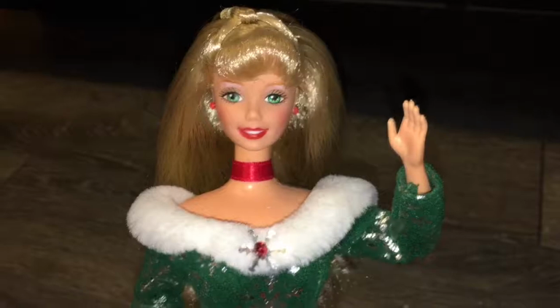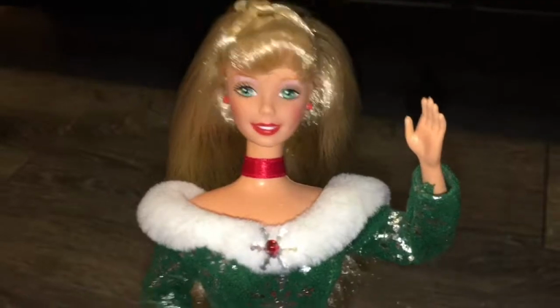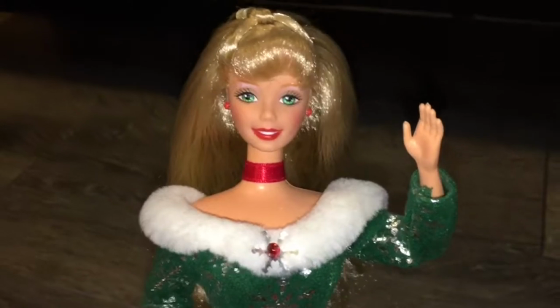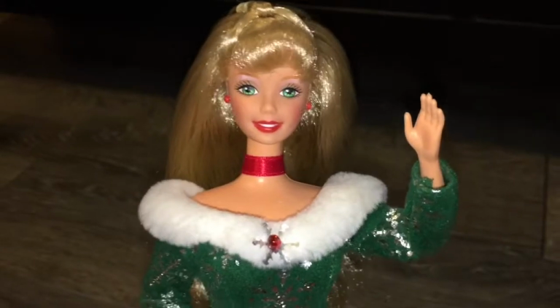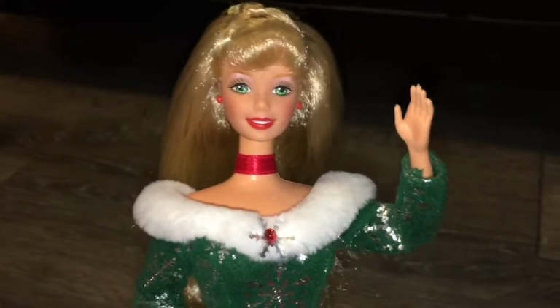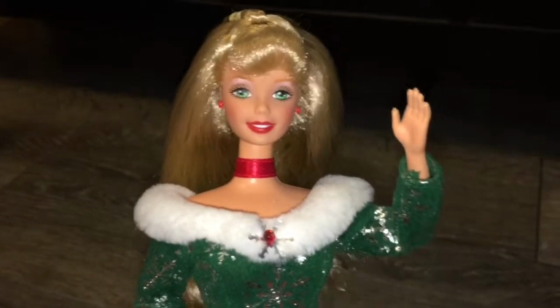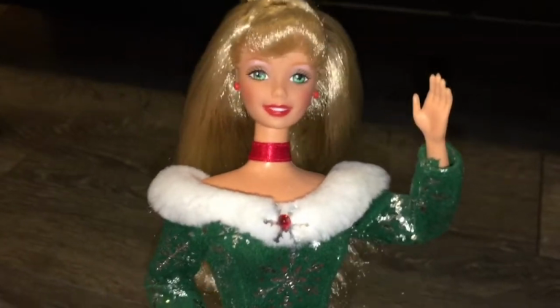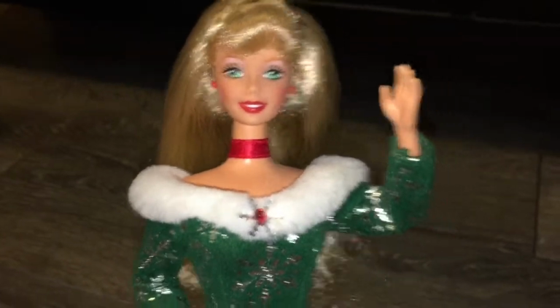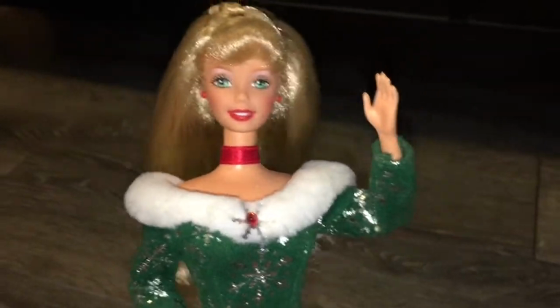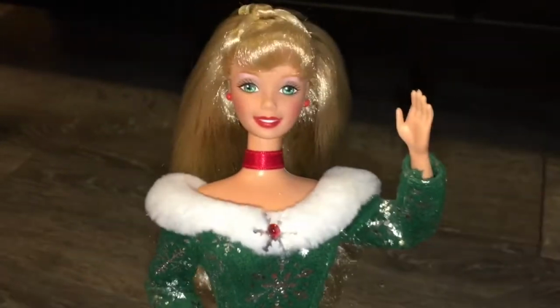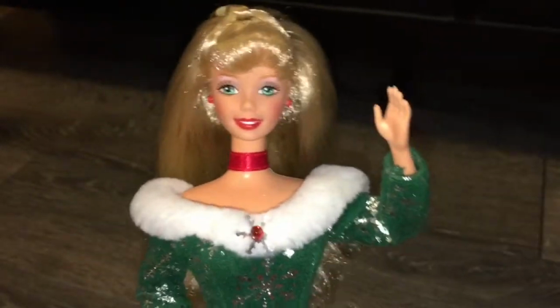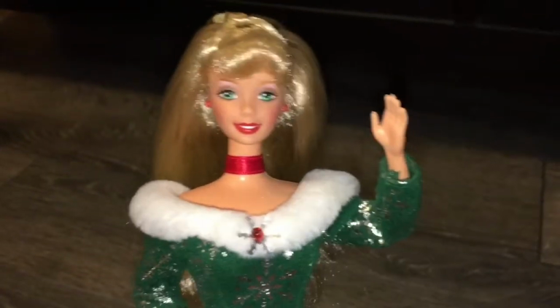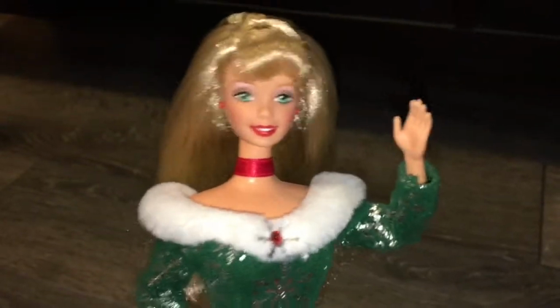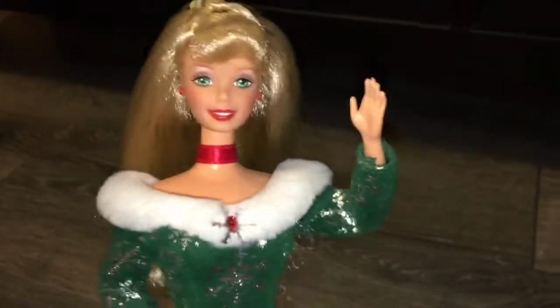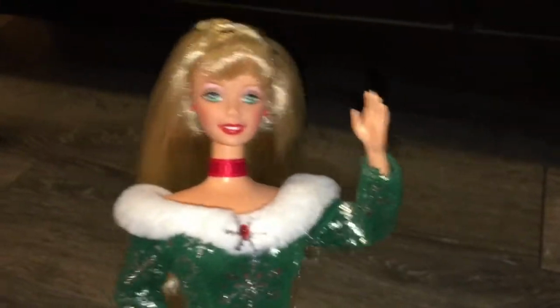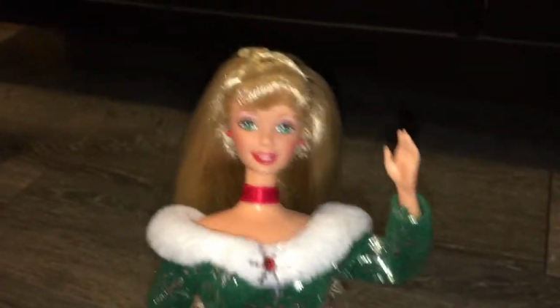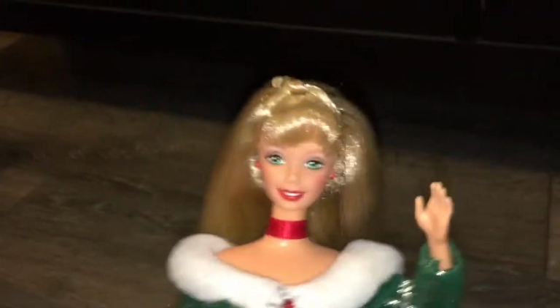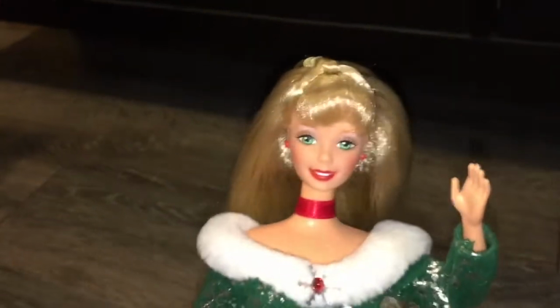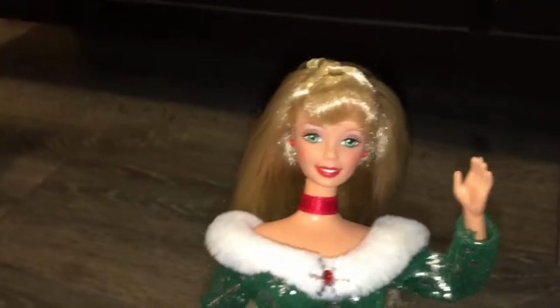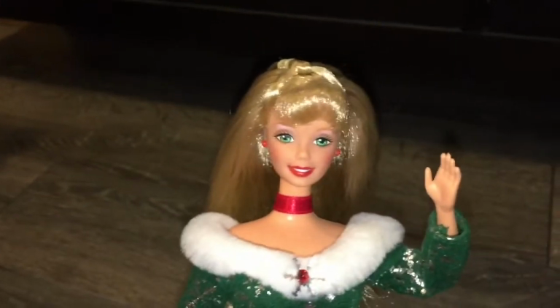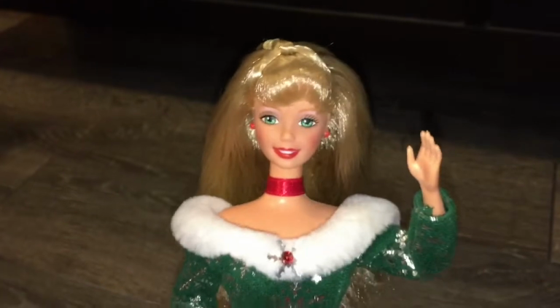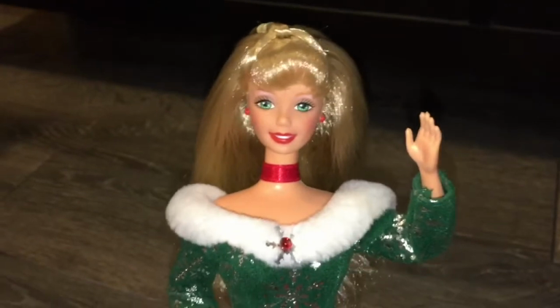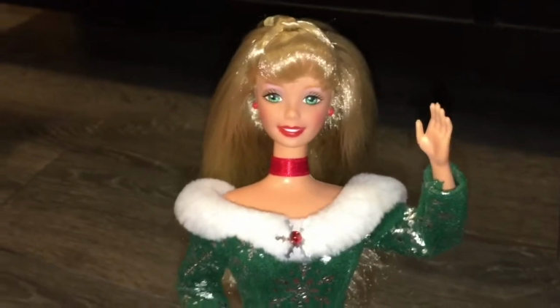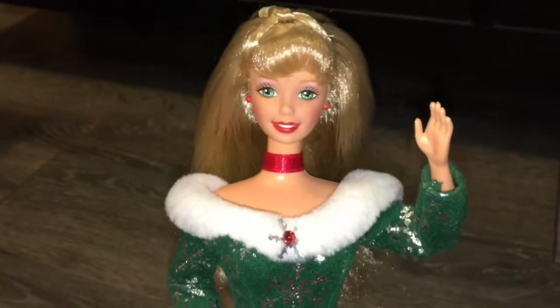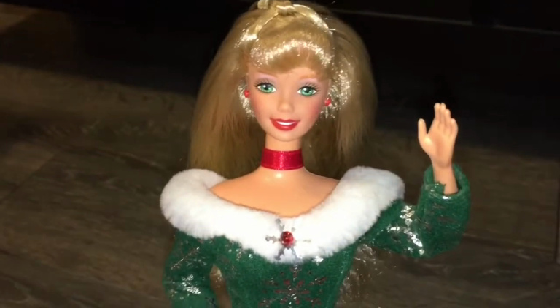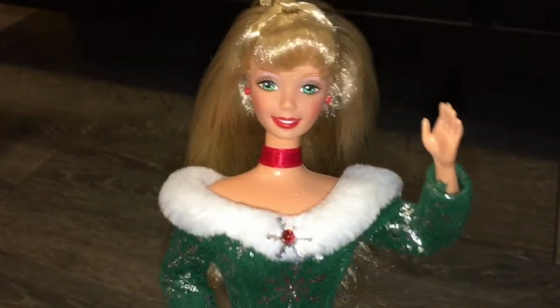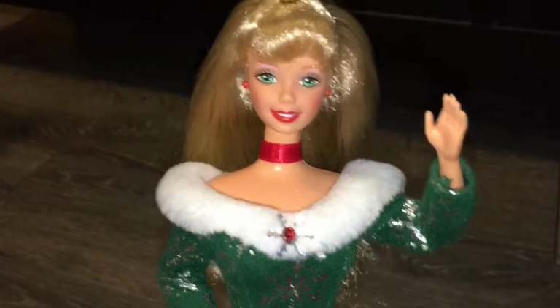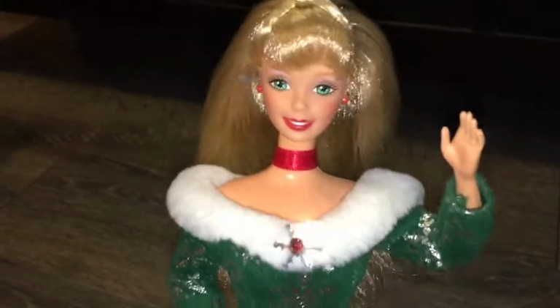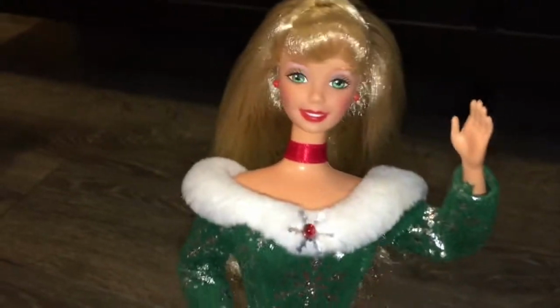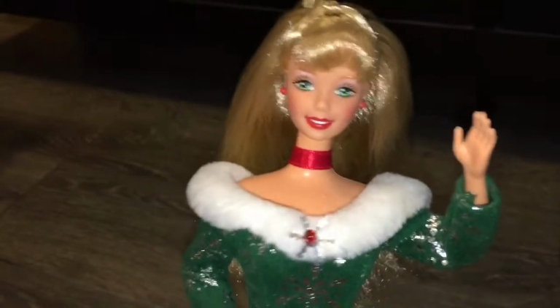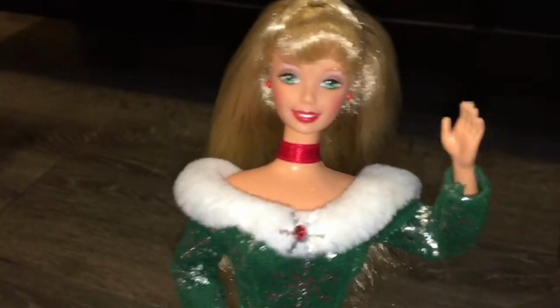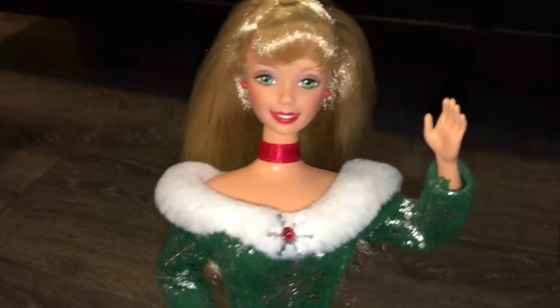Hey everyone, and welcome back to Serena's Toy Room. Merry Christmas and Happy Holidays! Today I'm gonna be sharing with you what I got for Christmas, and I'm super duper excited.